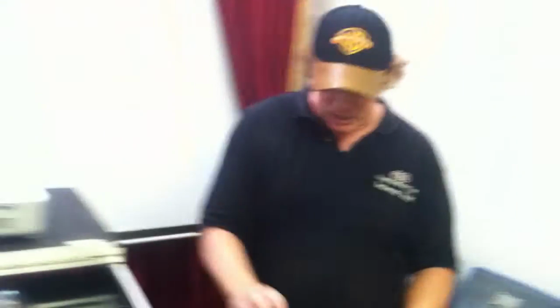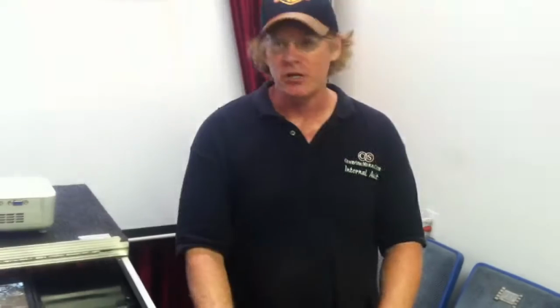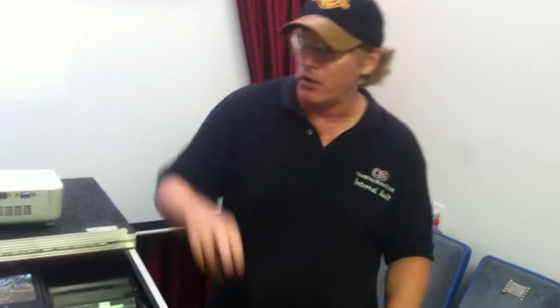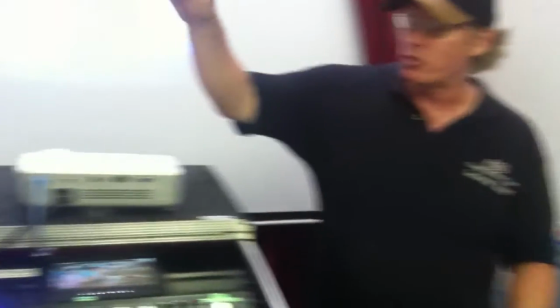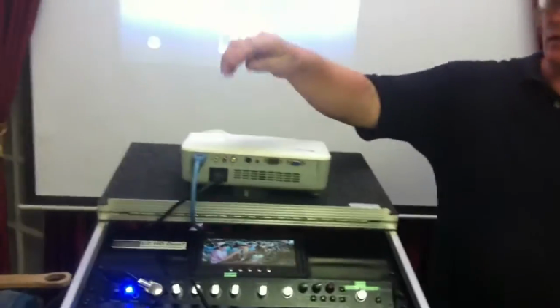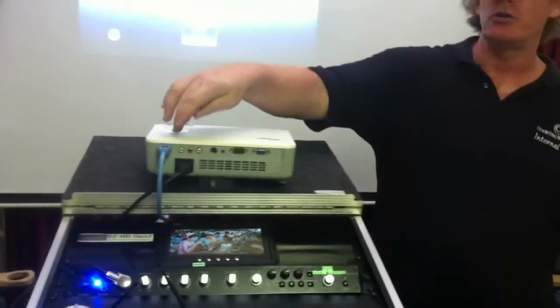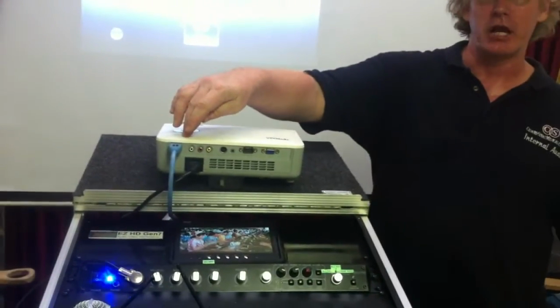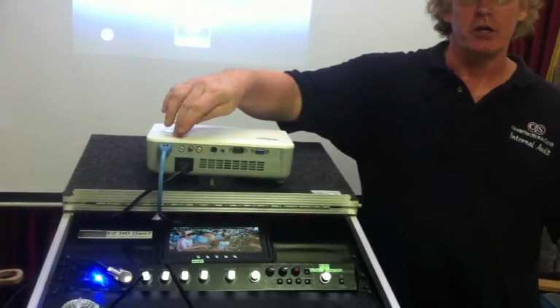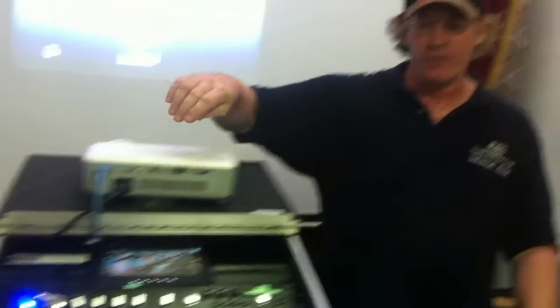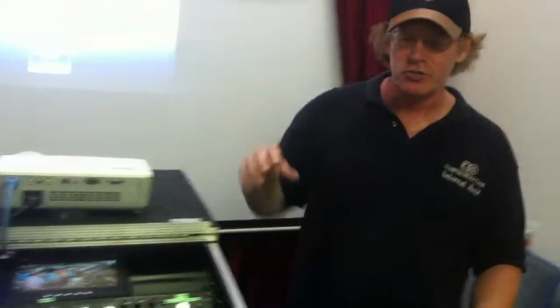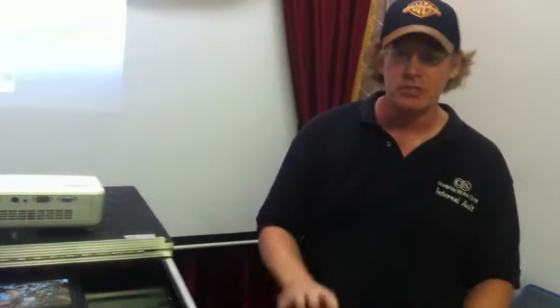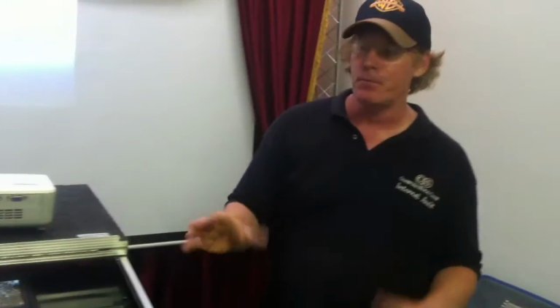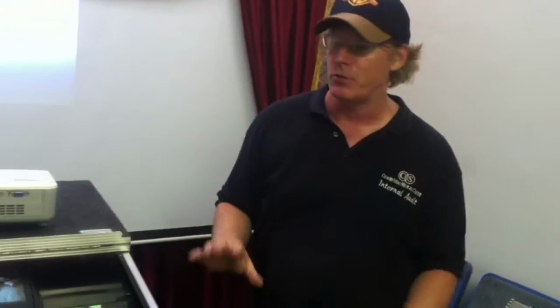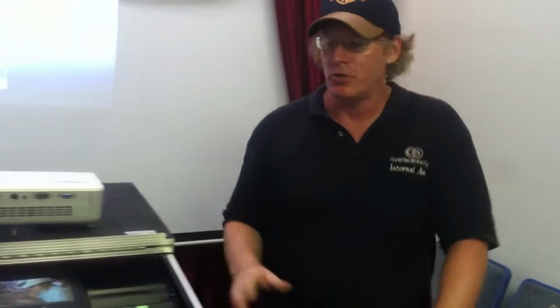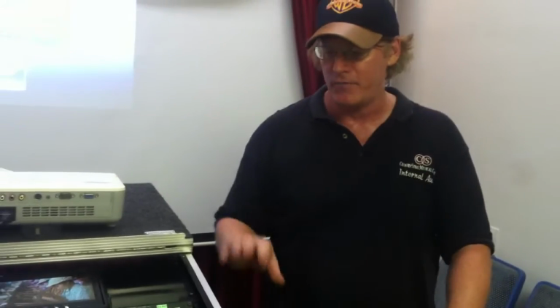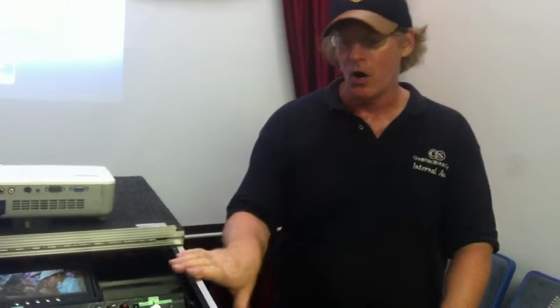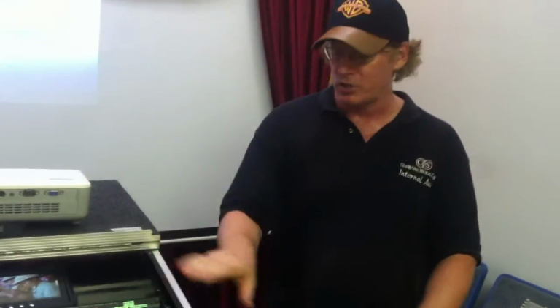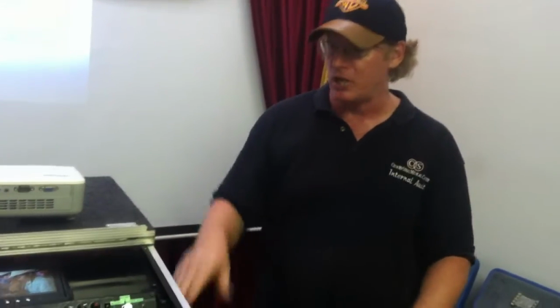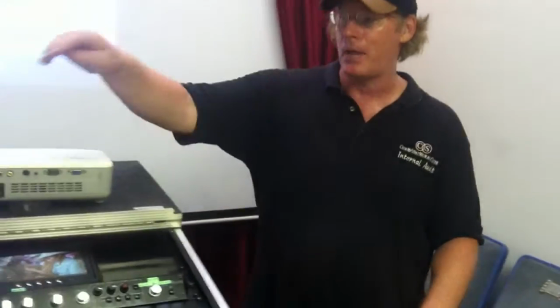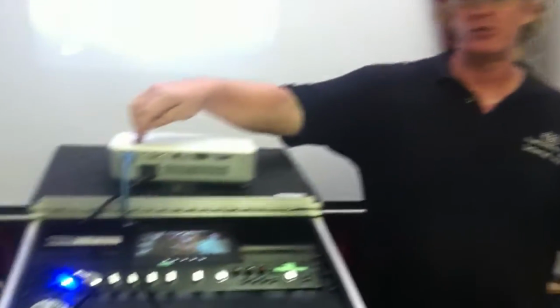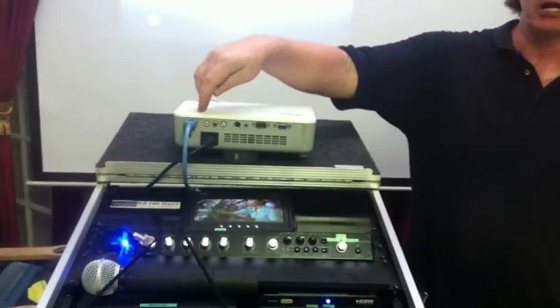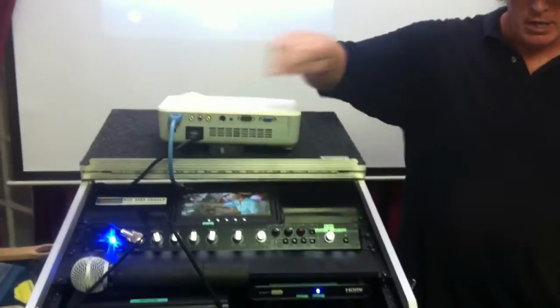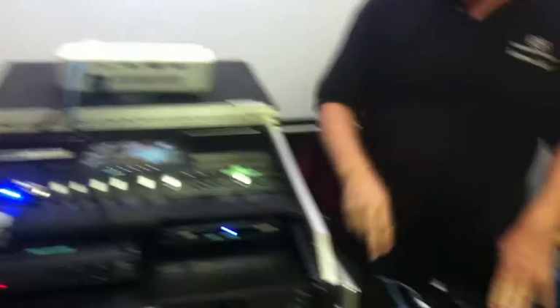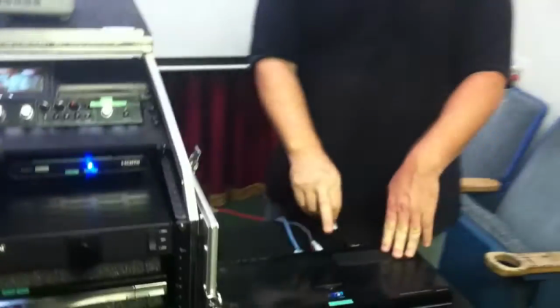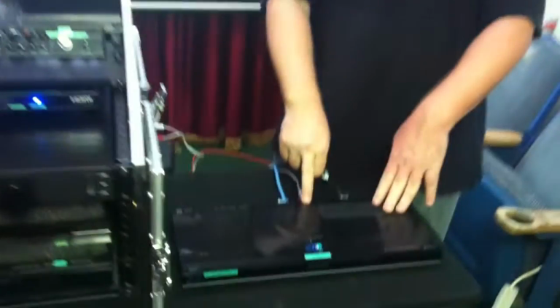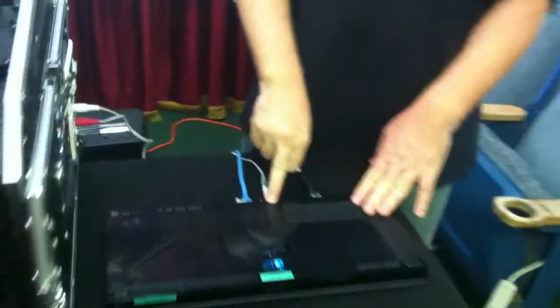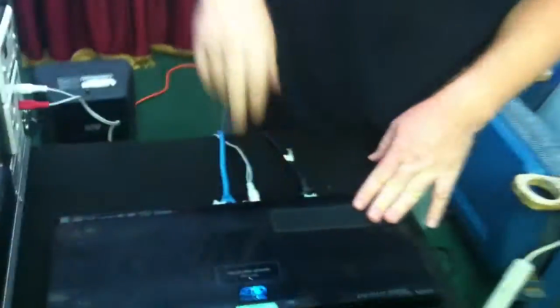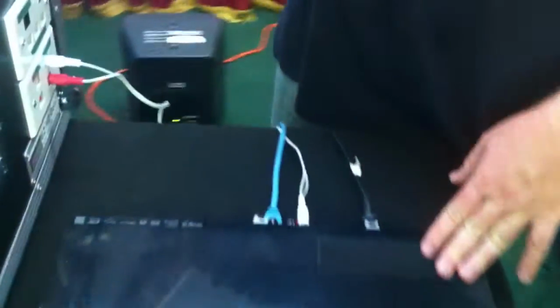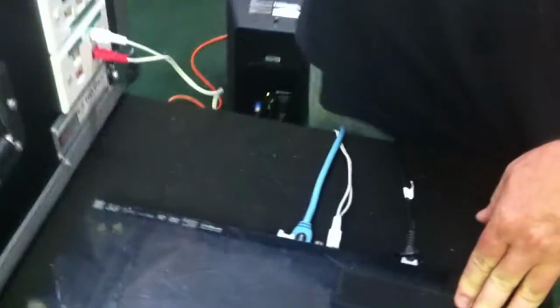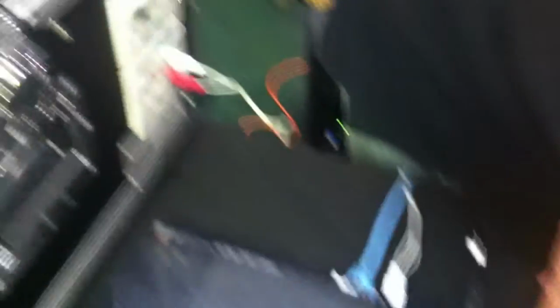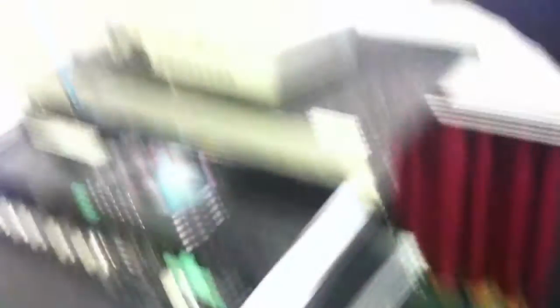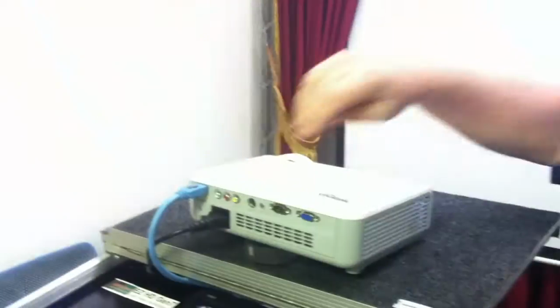Now for your video, you're going to connect your video directly to your projector. So if you're going to do several different inputs, what you would do is have your workstation HDMI plugged into your projector, and then take the video output from your outside device and also plug that into your projector.